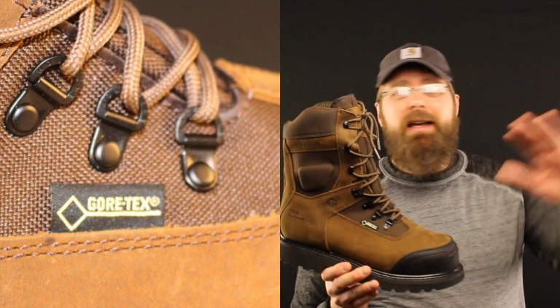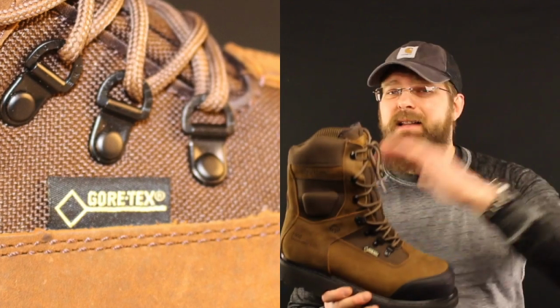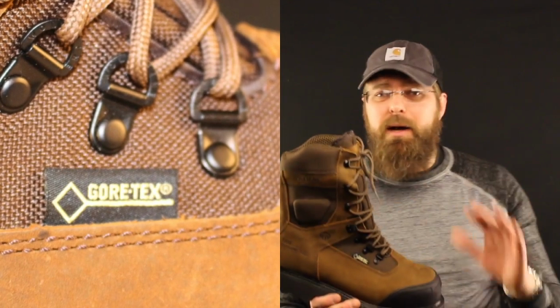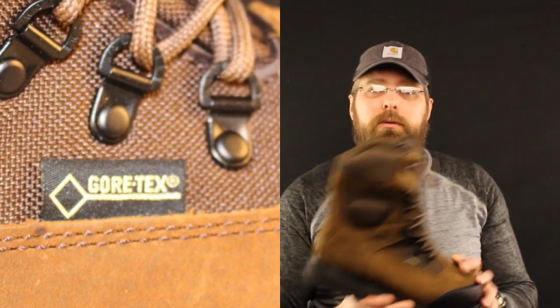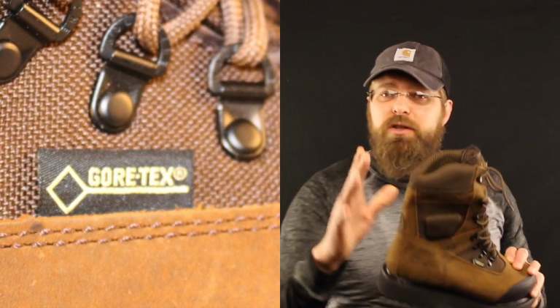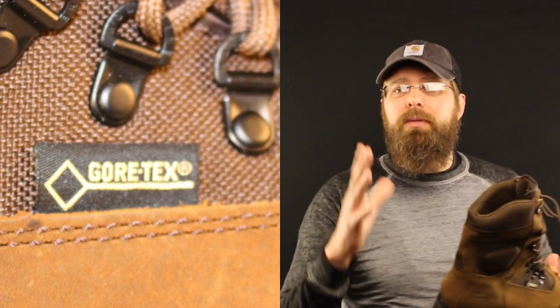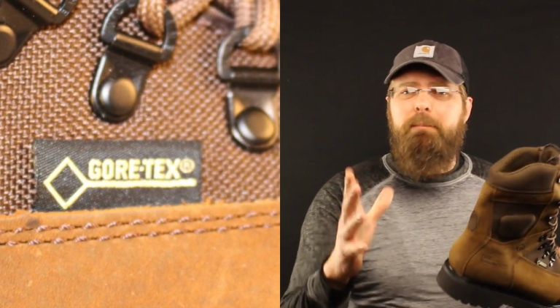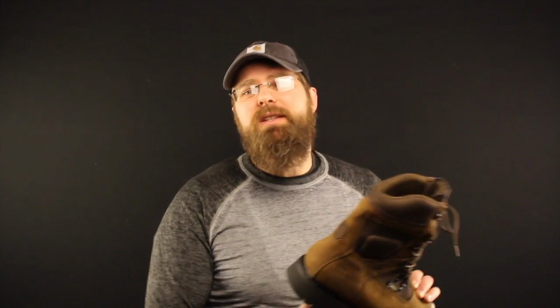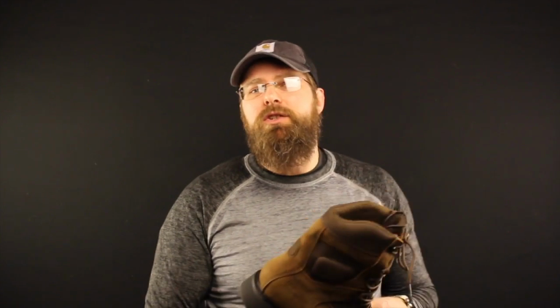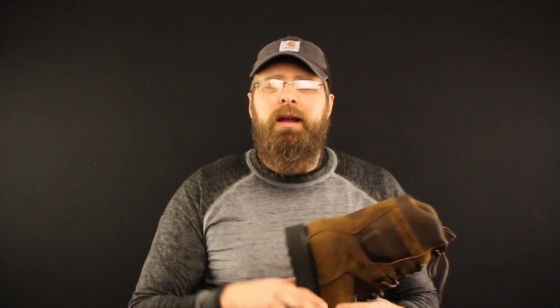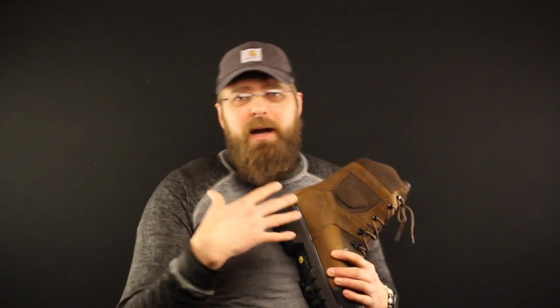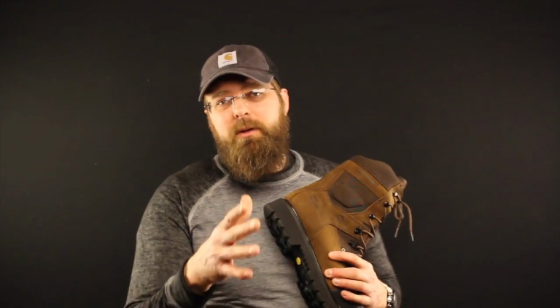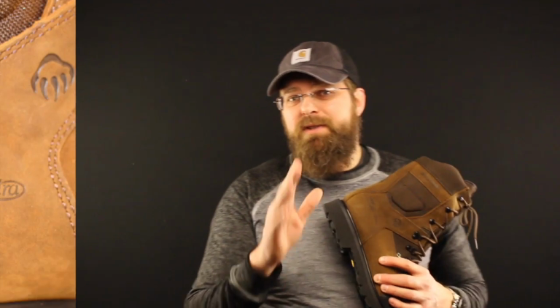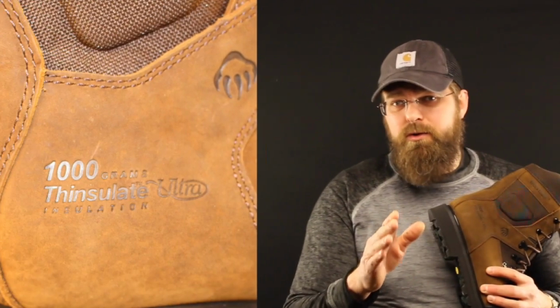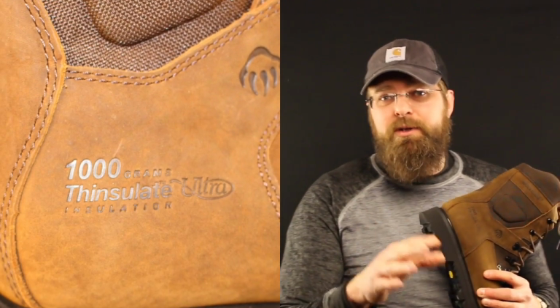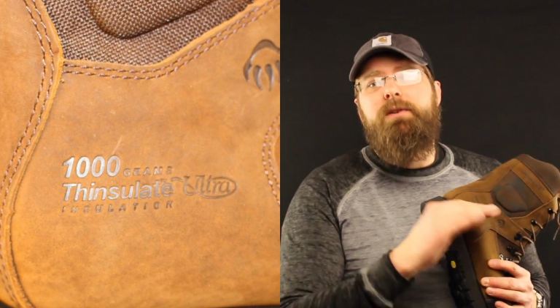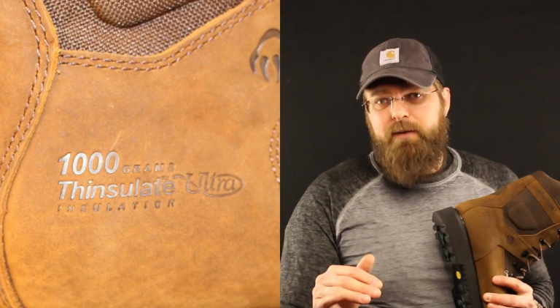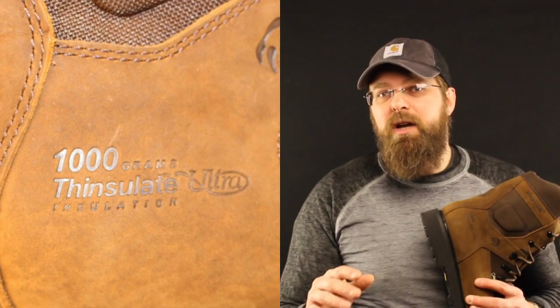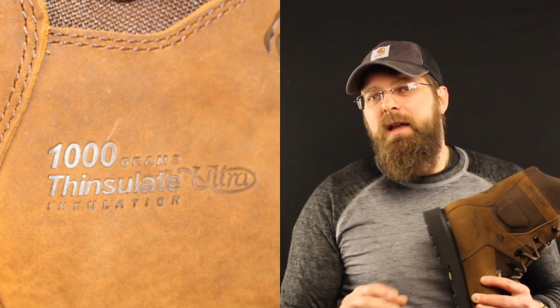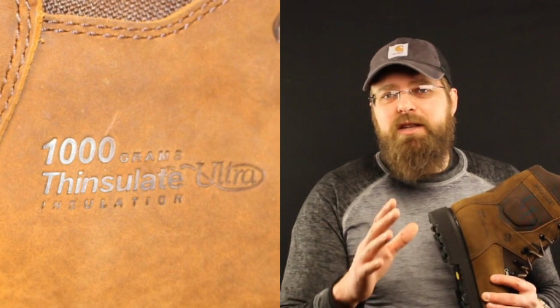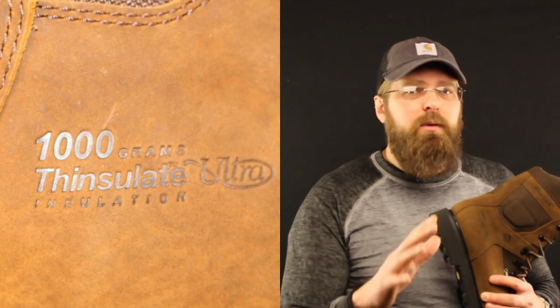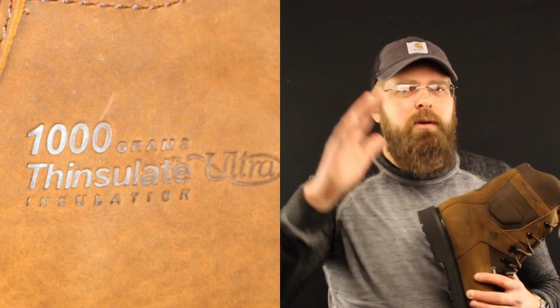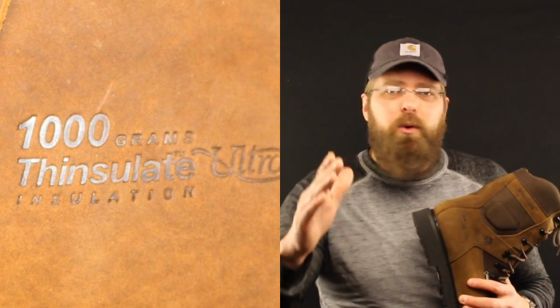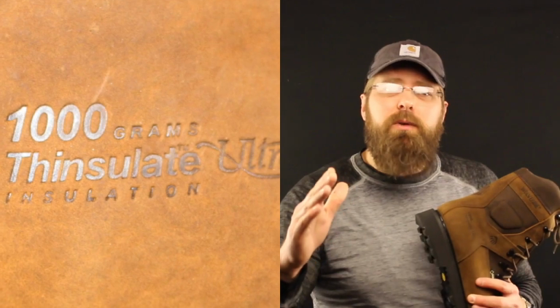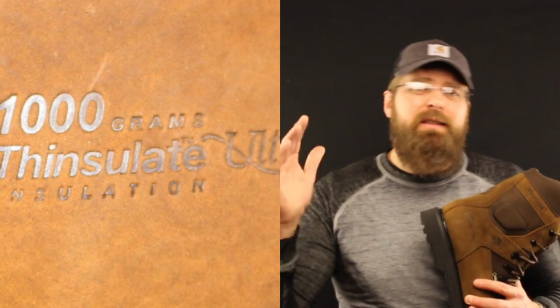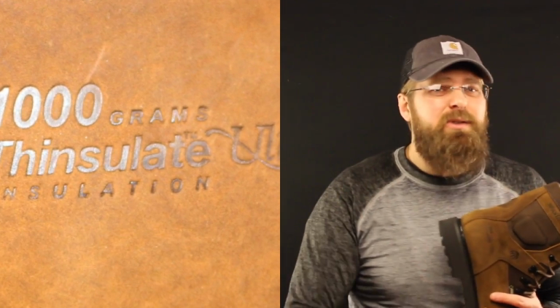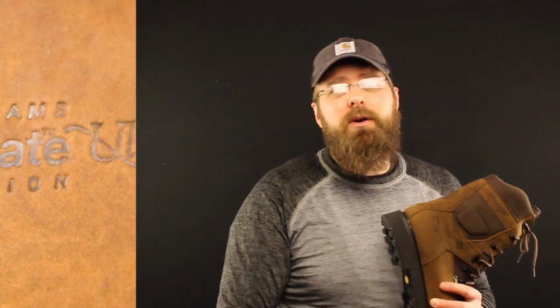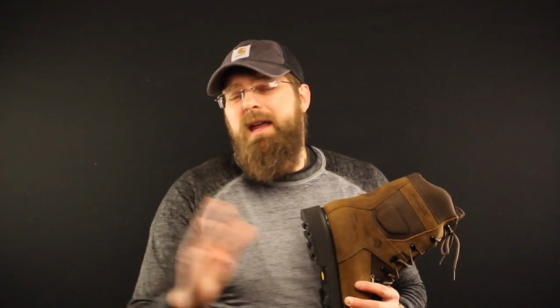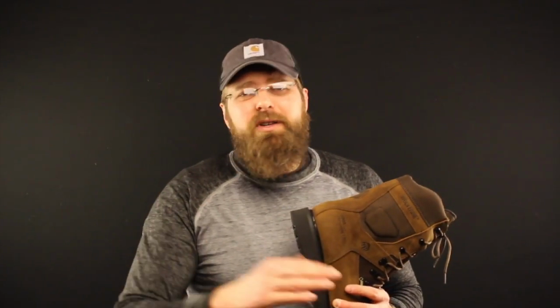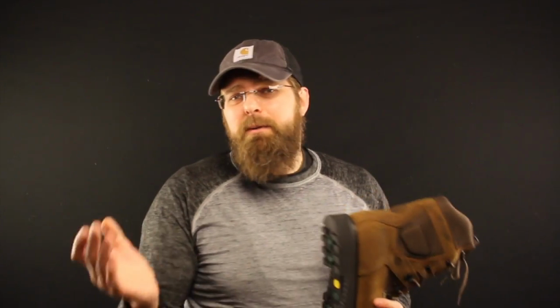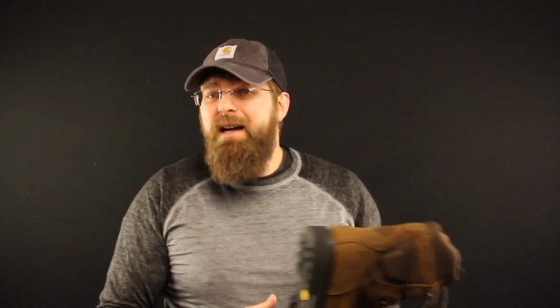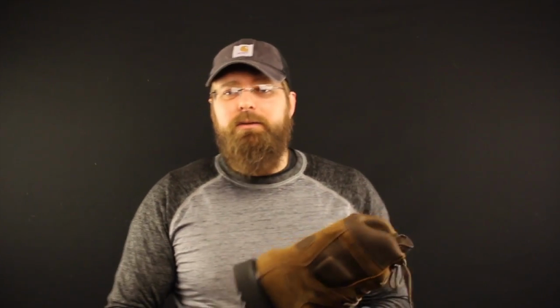That says nothing bad about the boot — it's just about that much insulation. In my personal opinion, 600 grams is perfect for Chicago. It gets you from about 40 degrees down to zero and you just have to play with your socks a little bit.